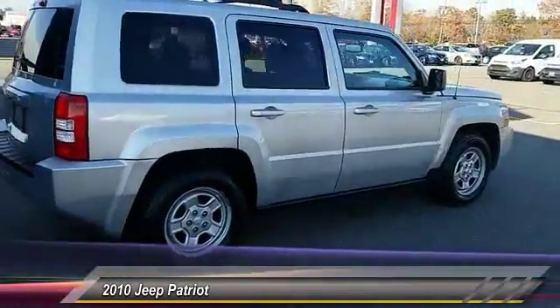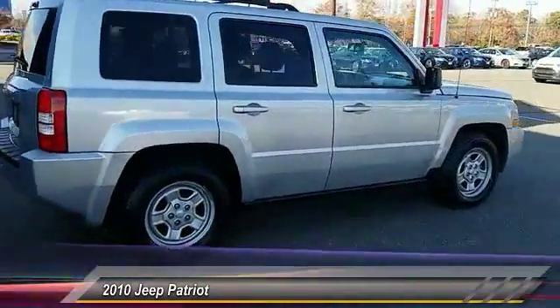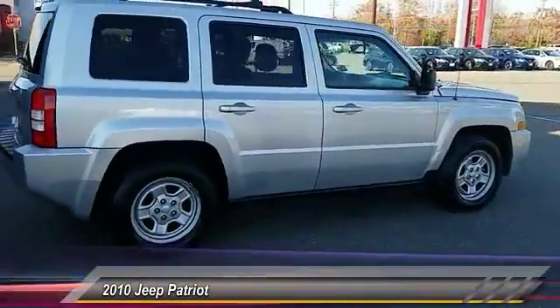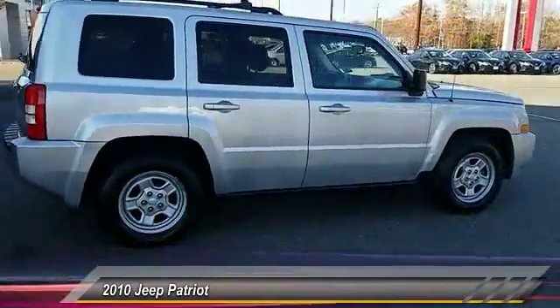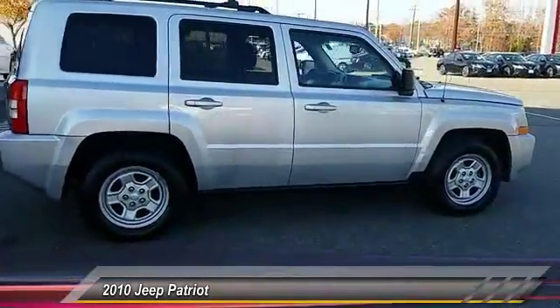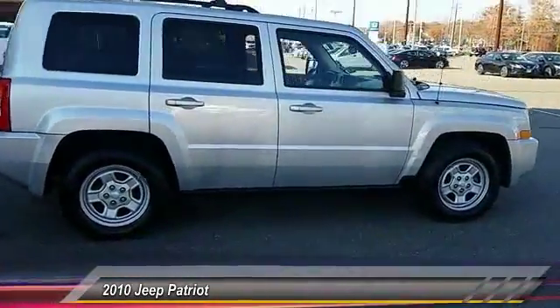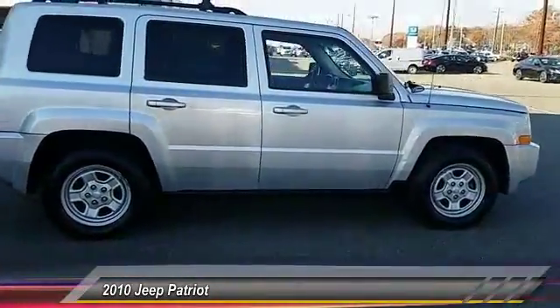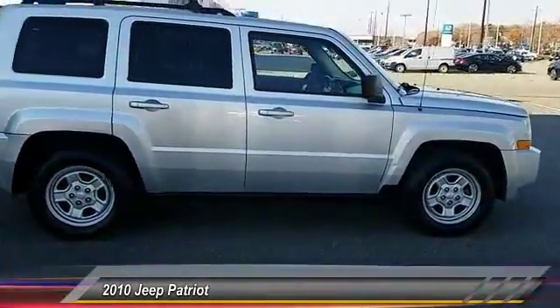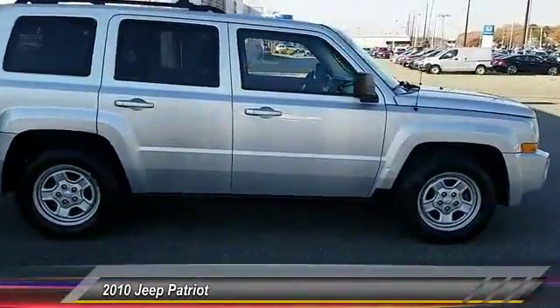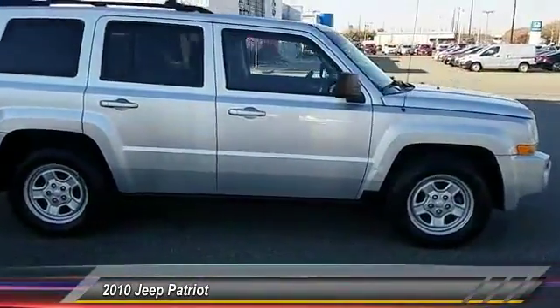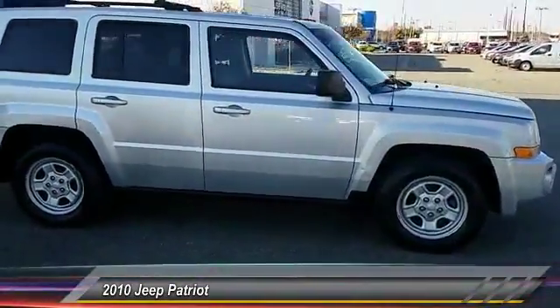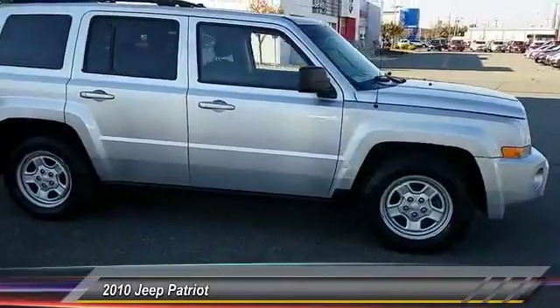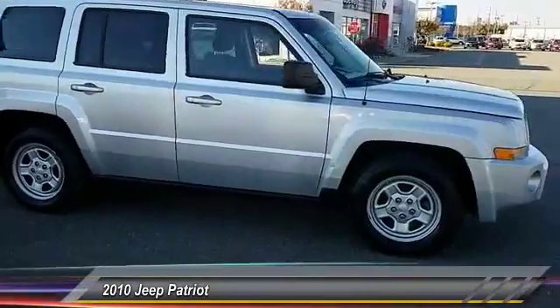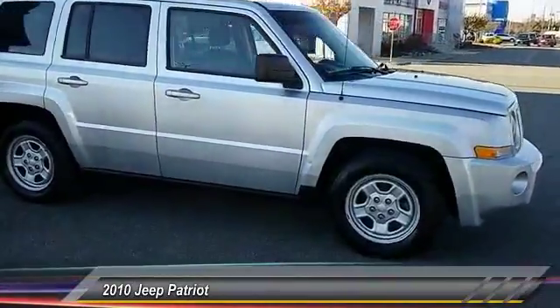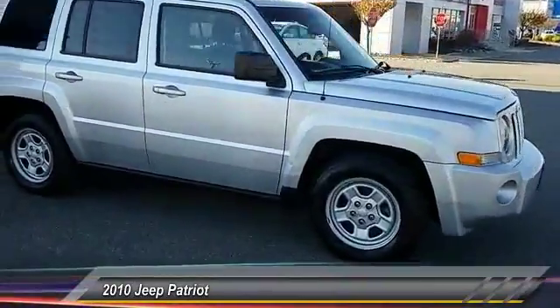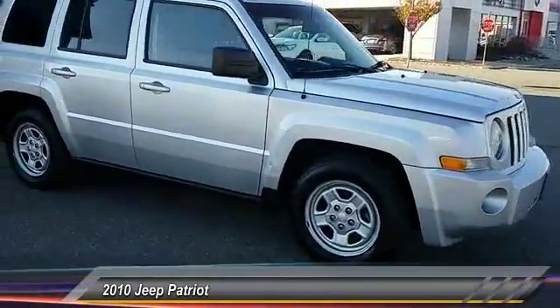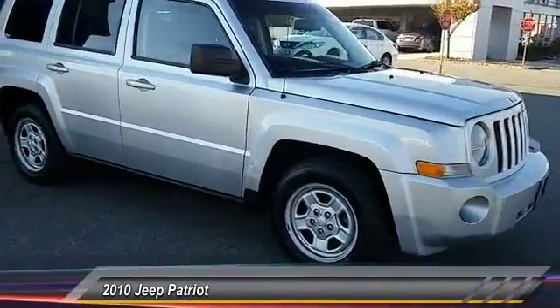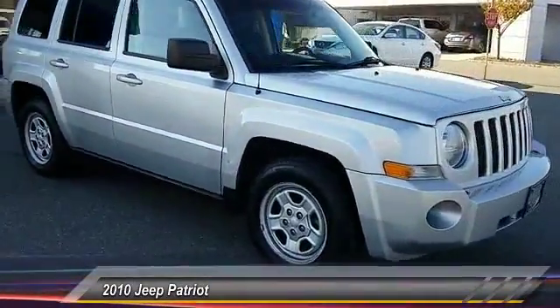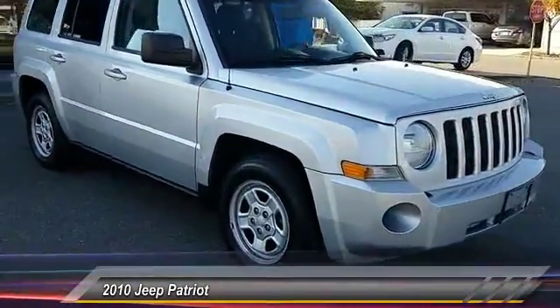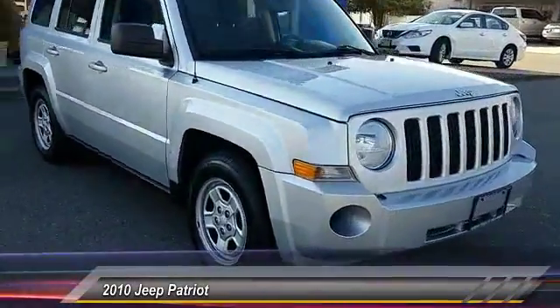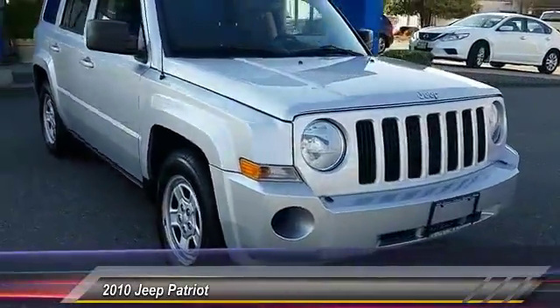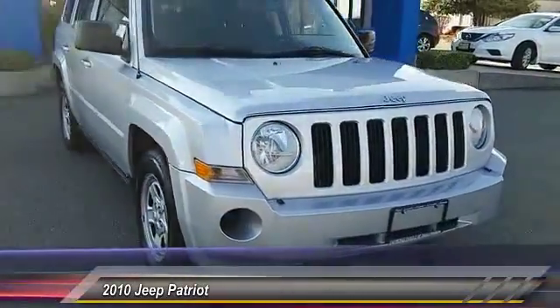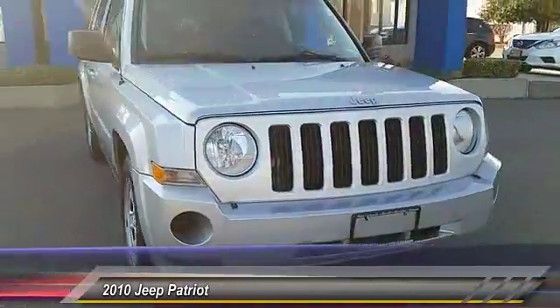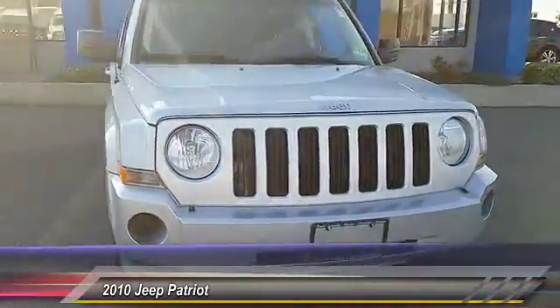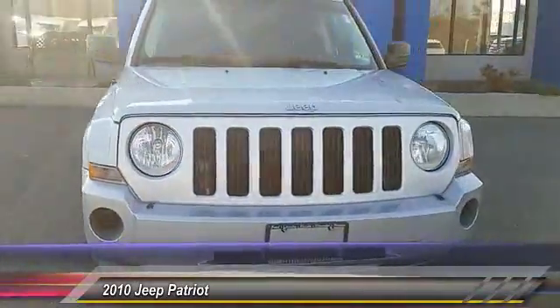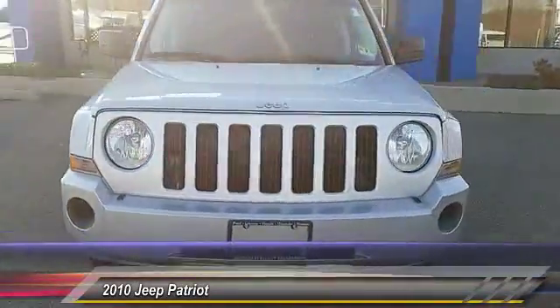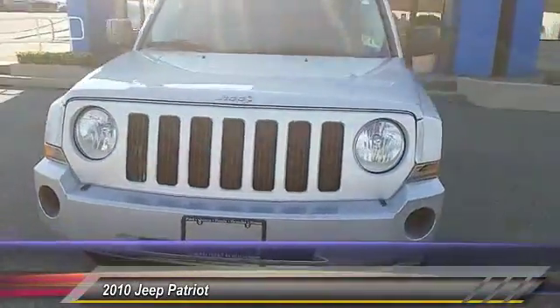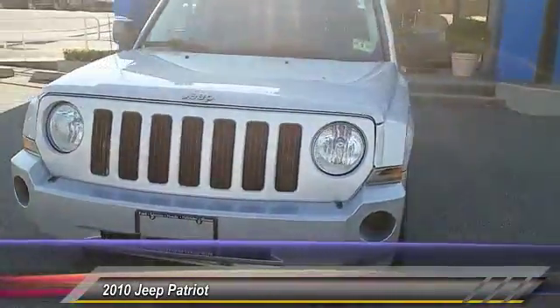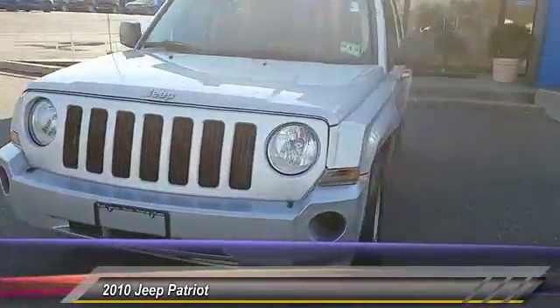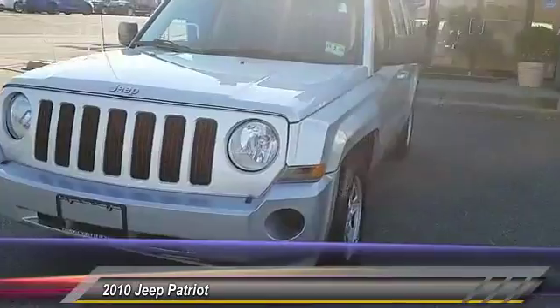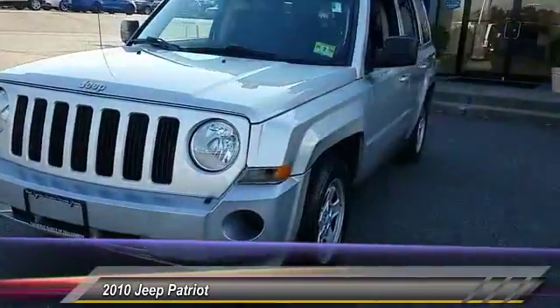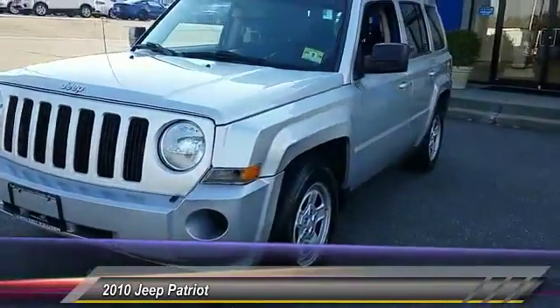The Patriot has plenty of room inside for any size family and is priced below $10,000. This vehicle has less than 90,000 miles.